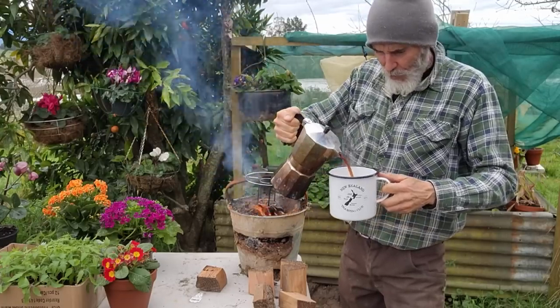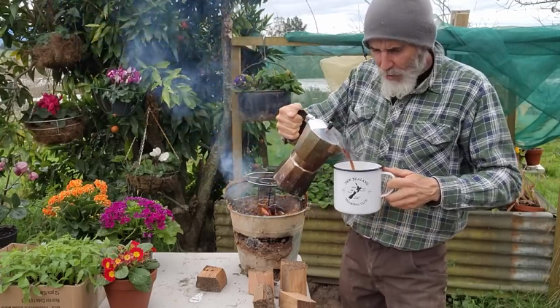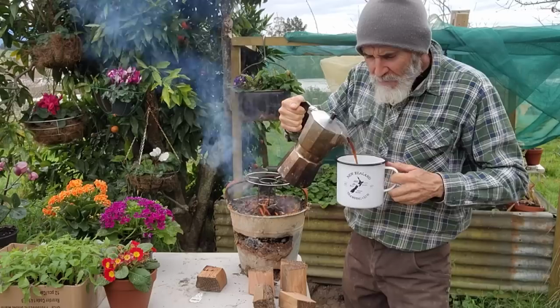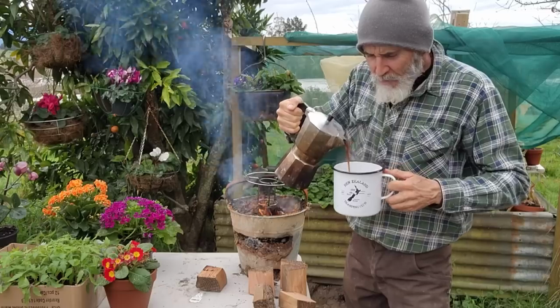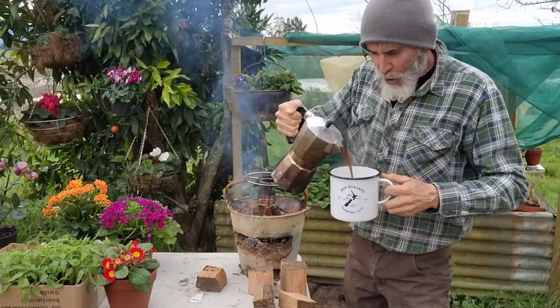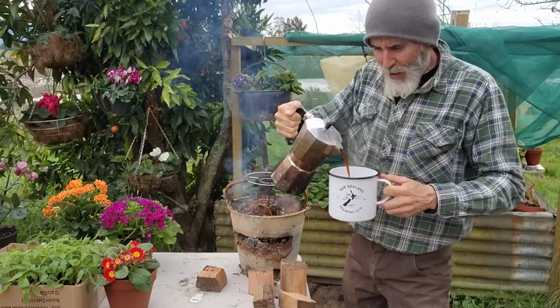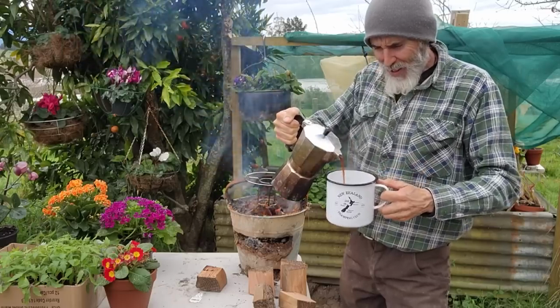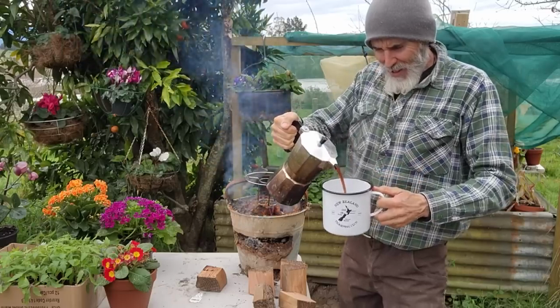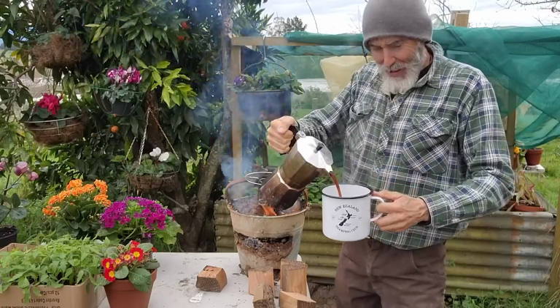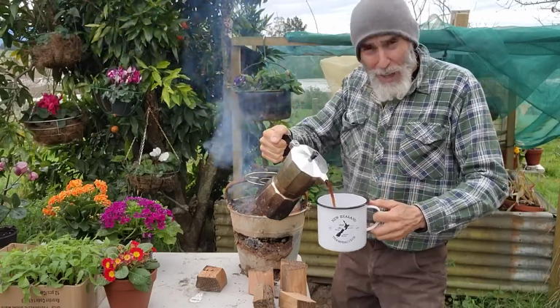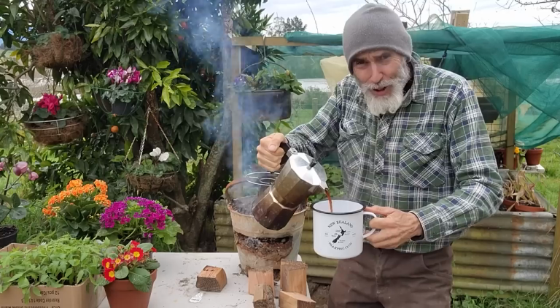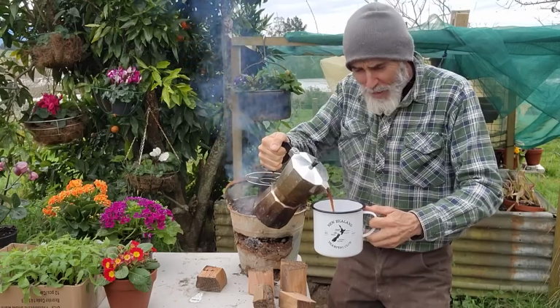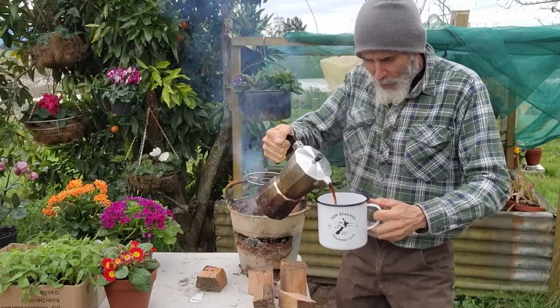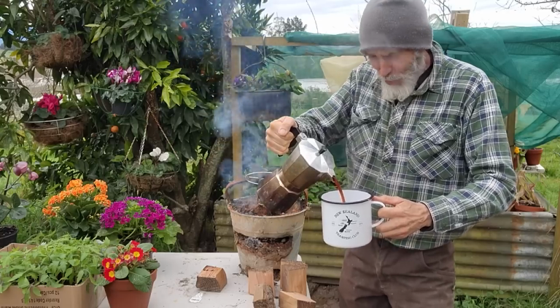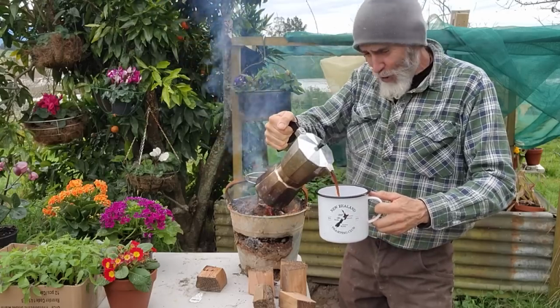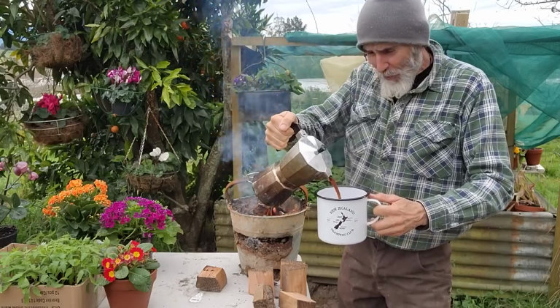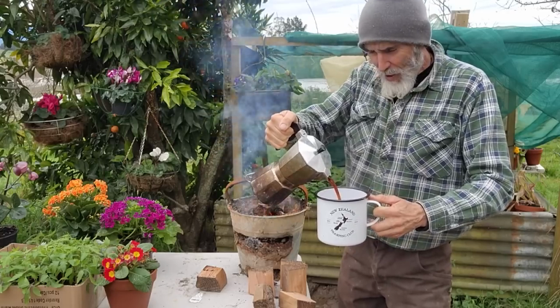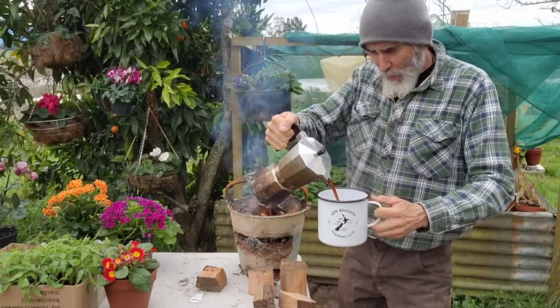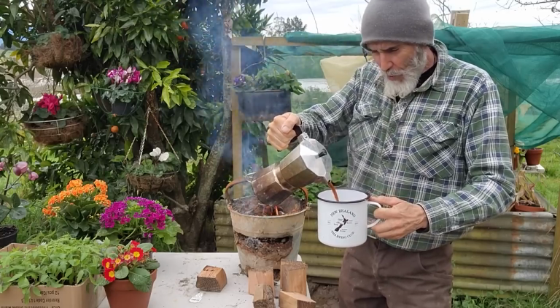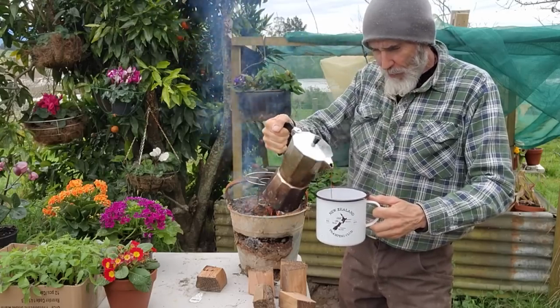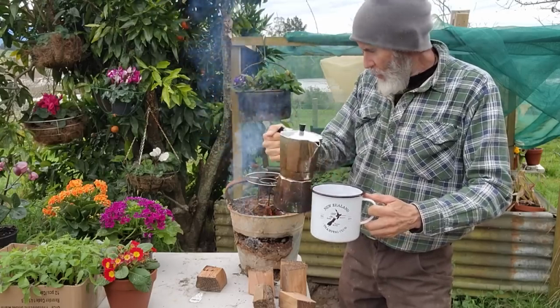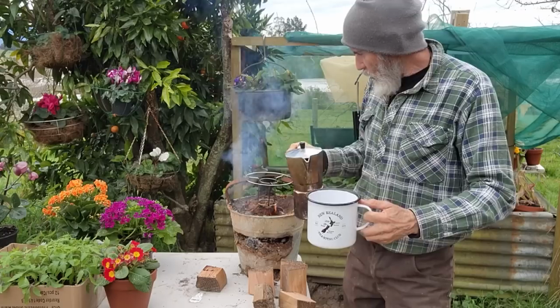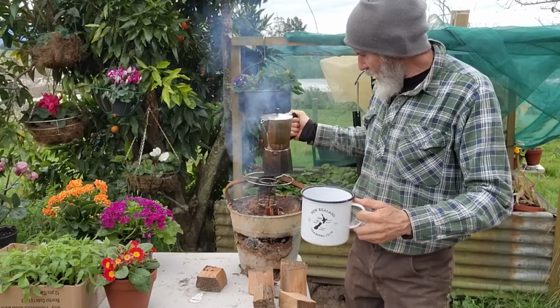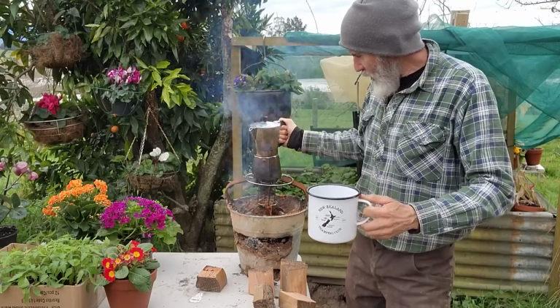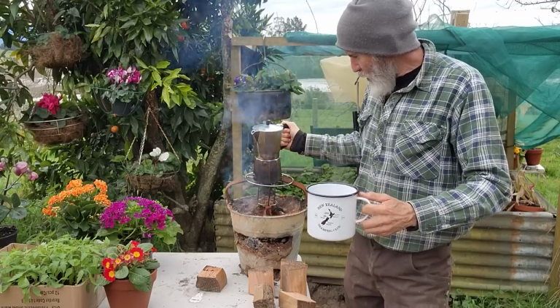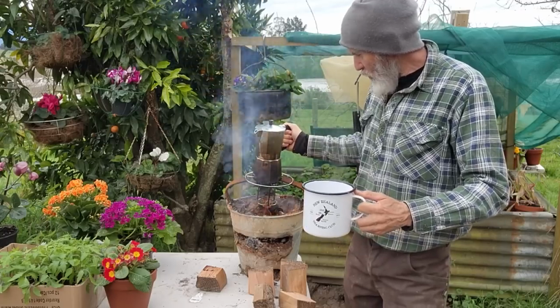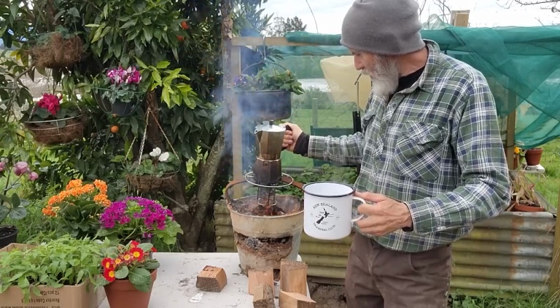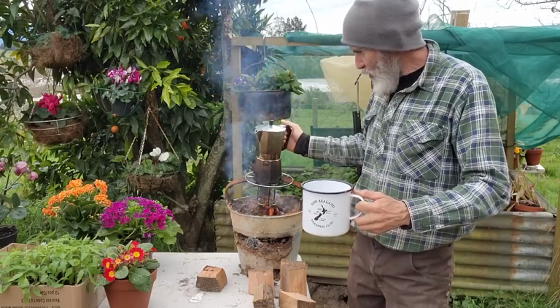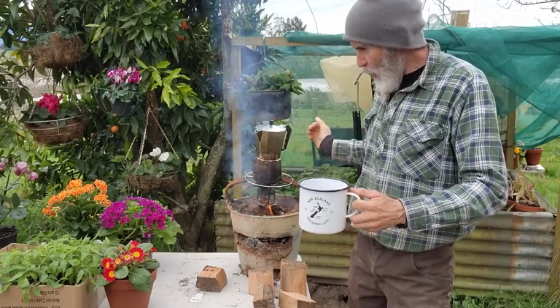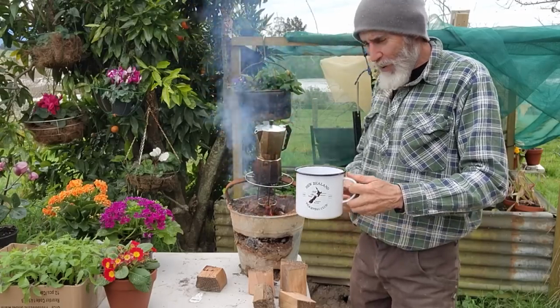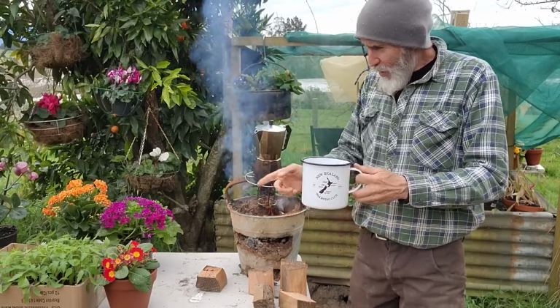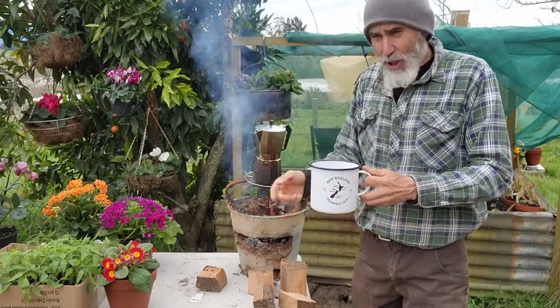Smell of coffee - thank you Chloe for the coffee, Damo and I are still enjoying it. So I'm out here doing a bit of gardening, just taking a break, doing some potting up. I've got some early season tomatoes to put in.